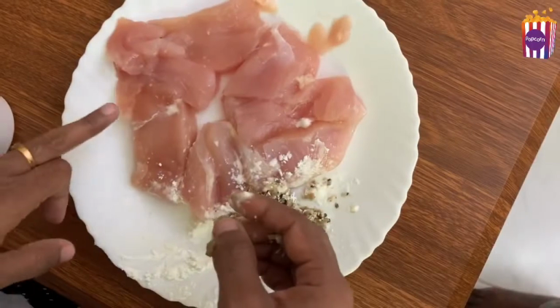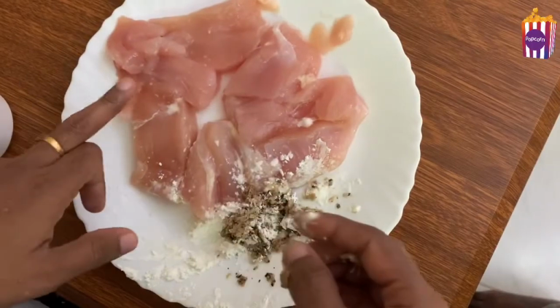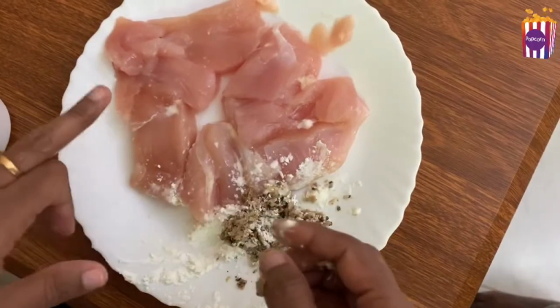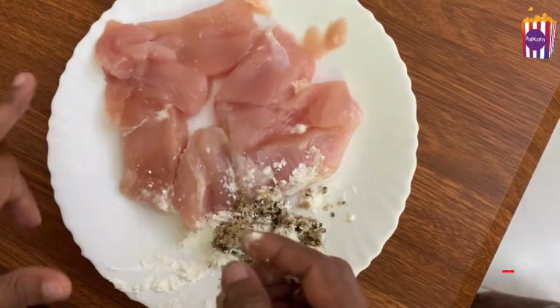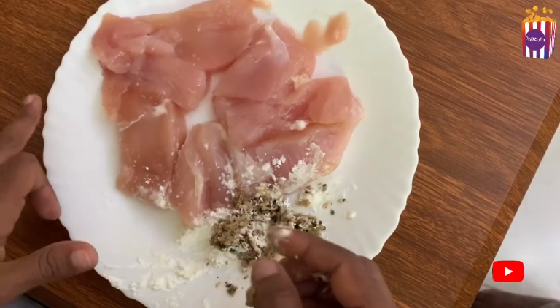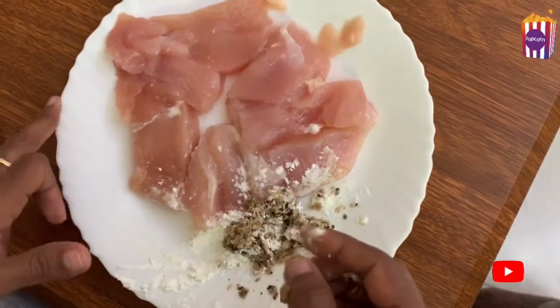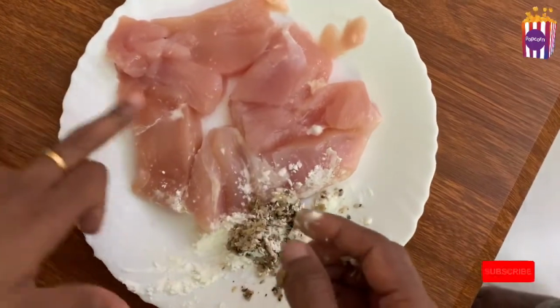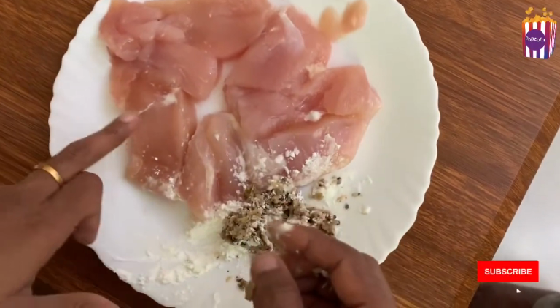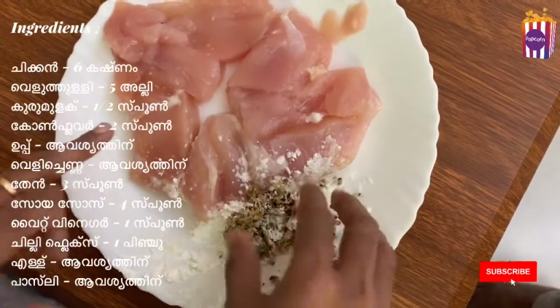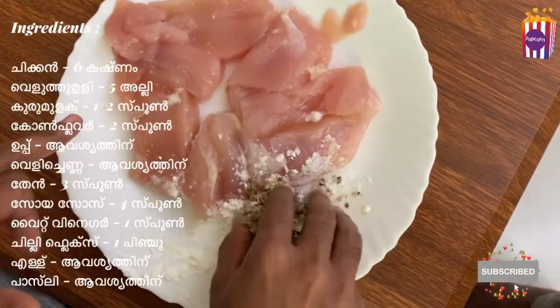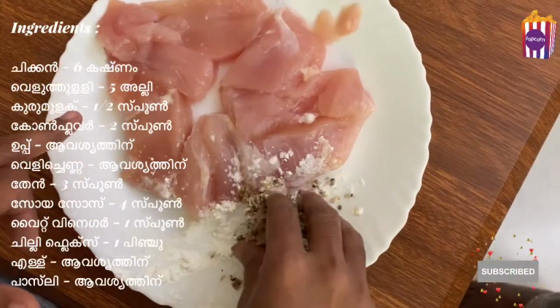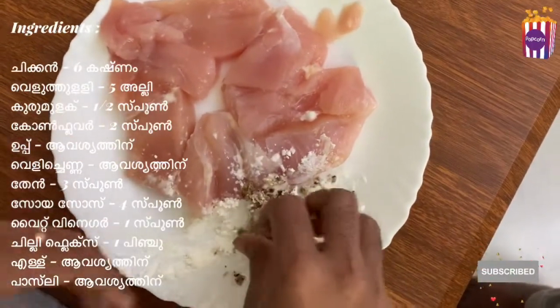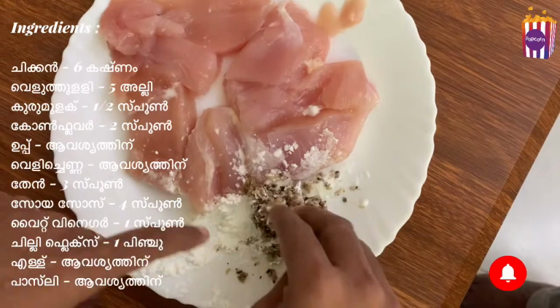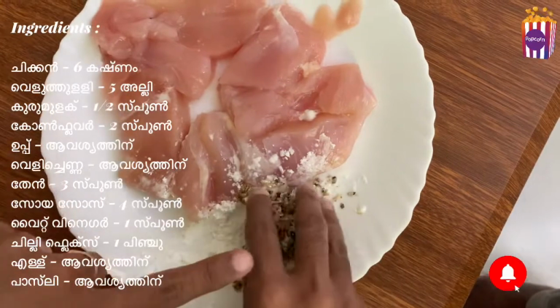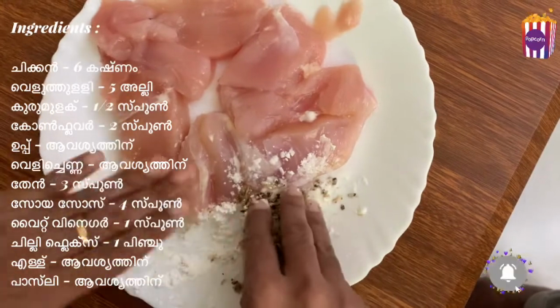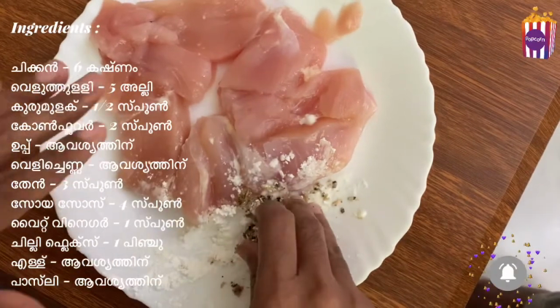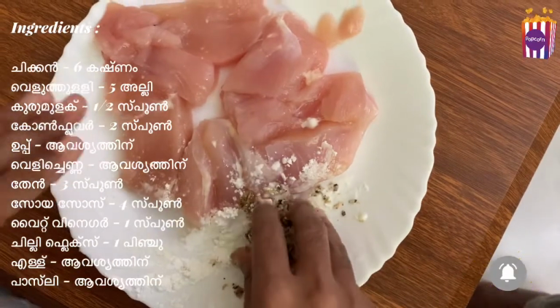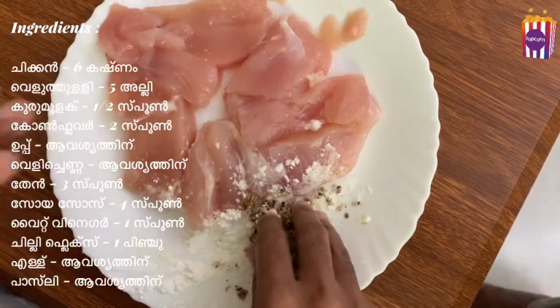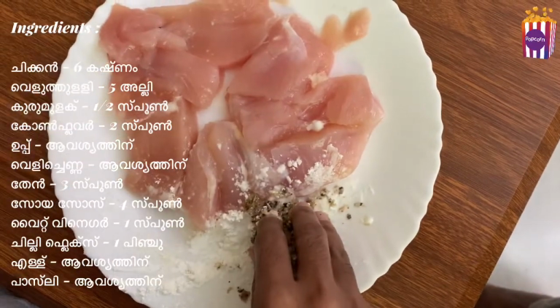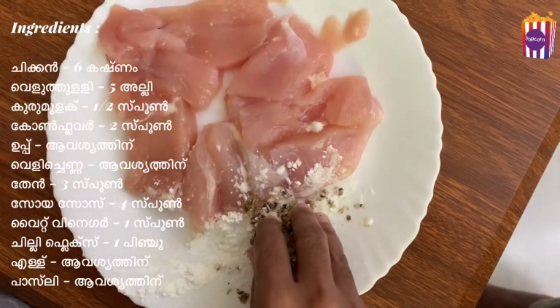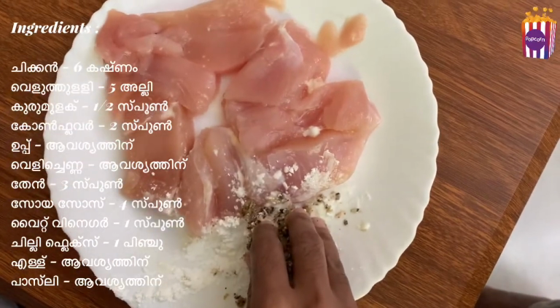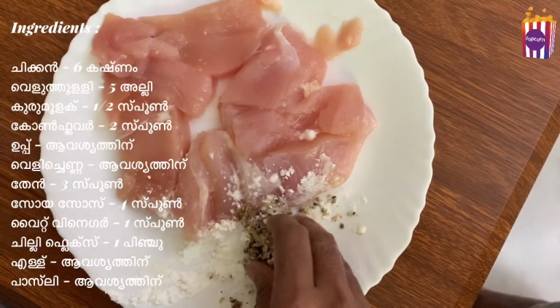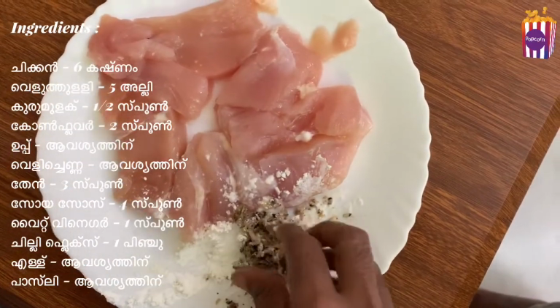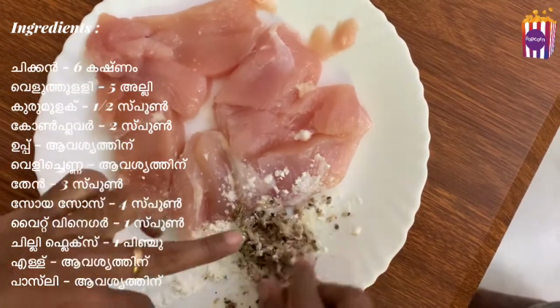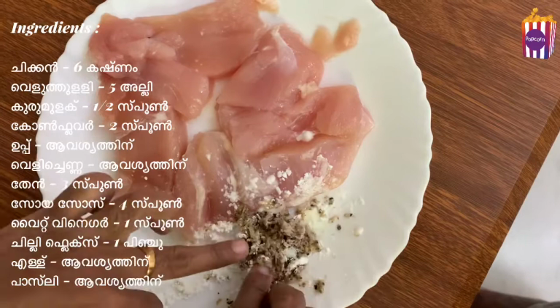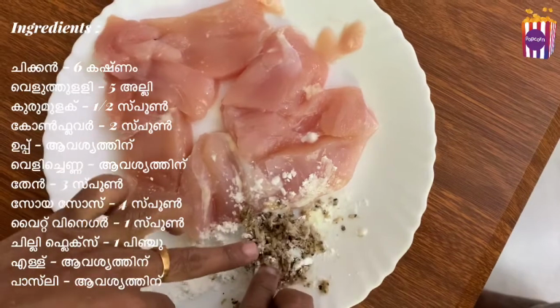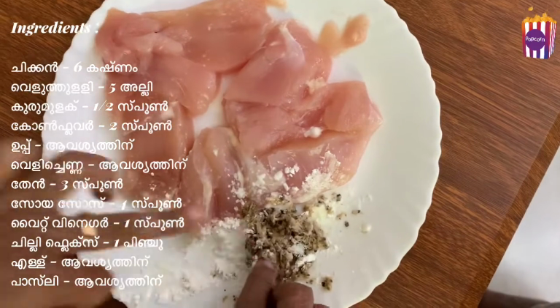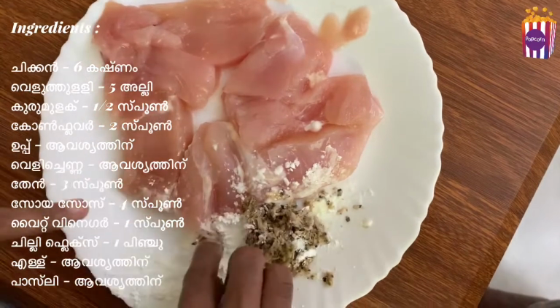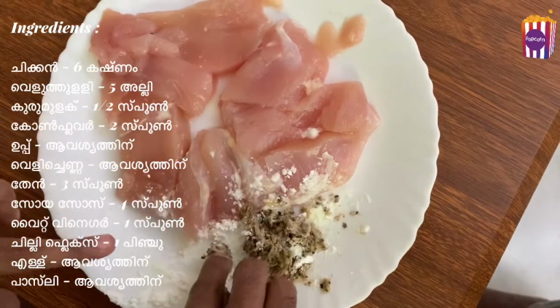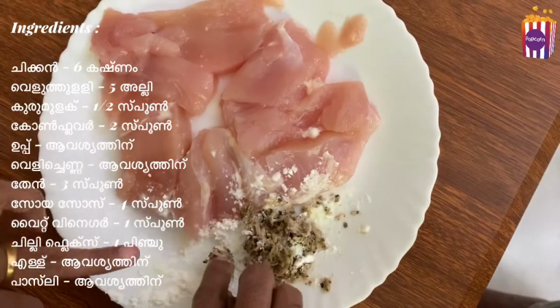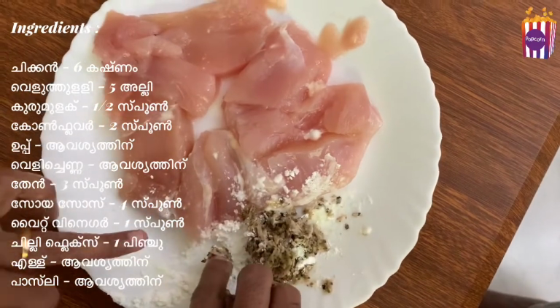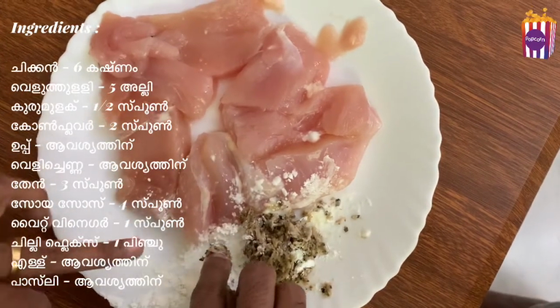The chicken is marinated. We are going to make the chicken marinade with 1 teaspoon of chicken marinade, 1 tablespoon of corn flour, and salt.